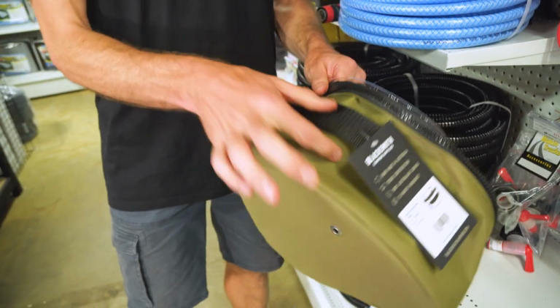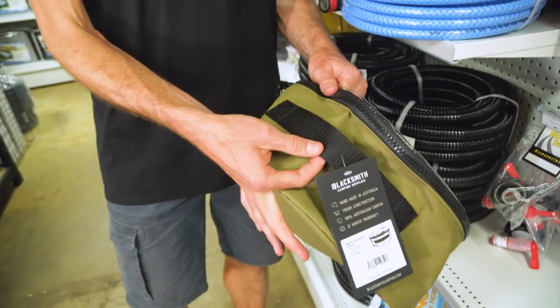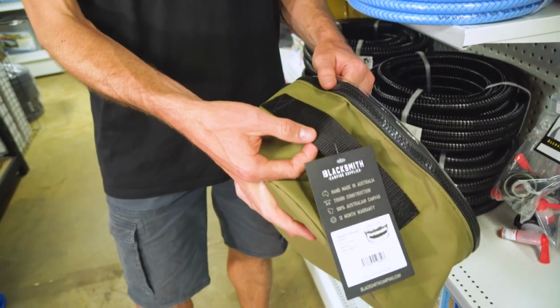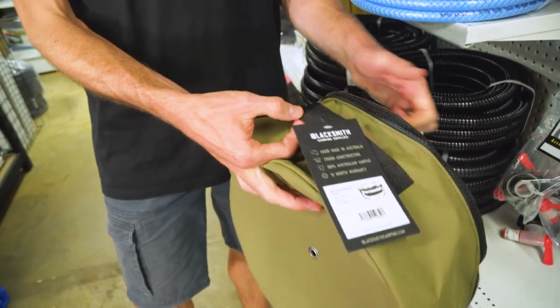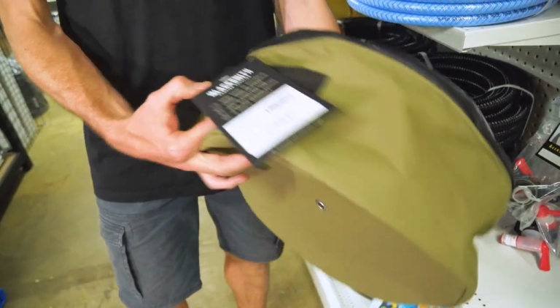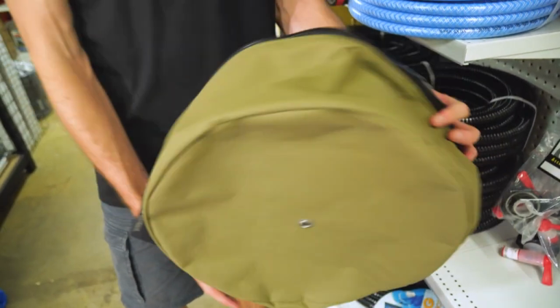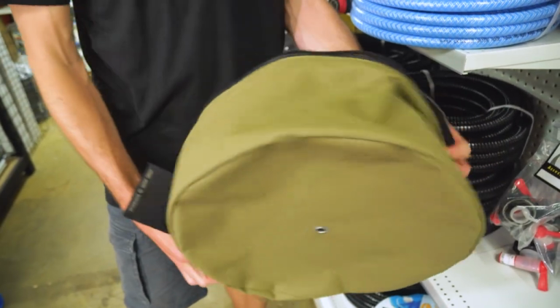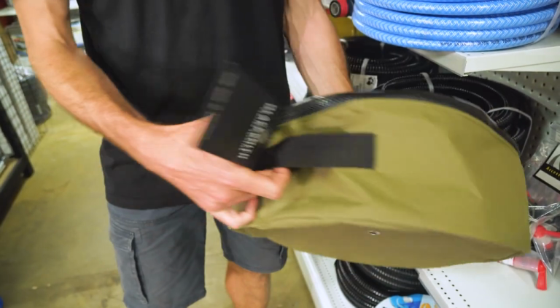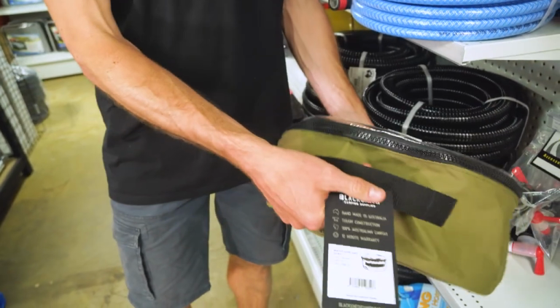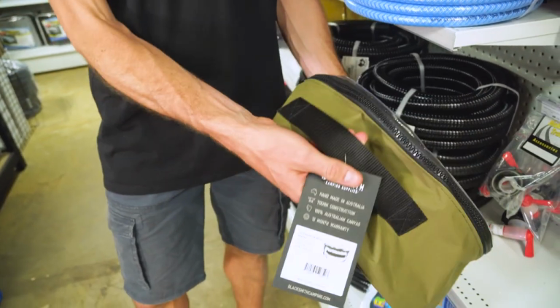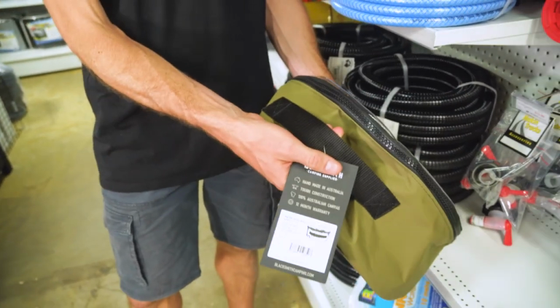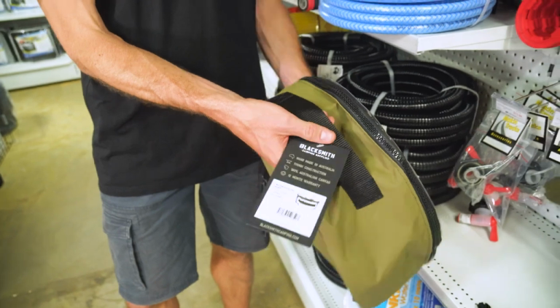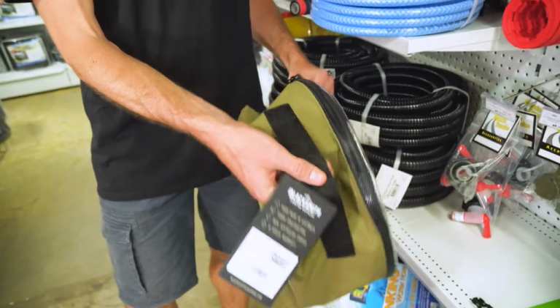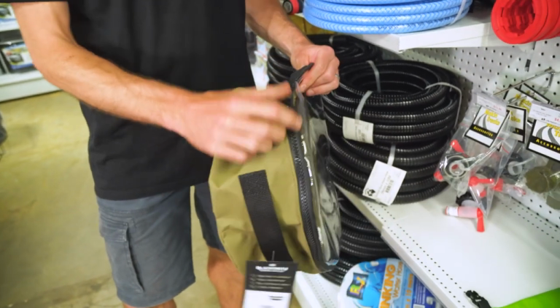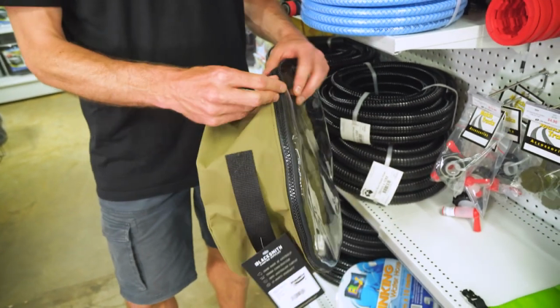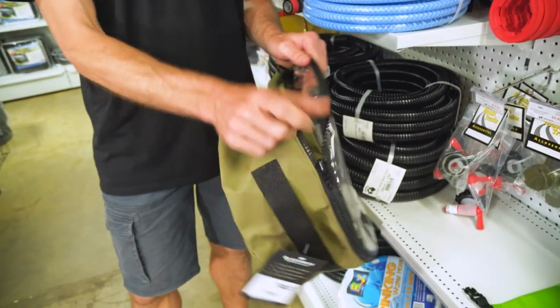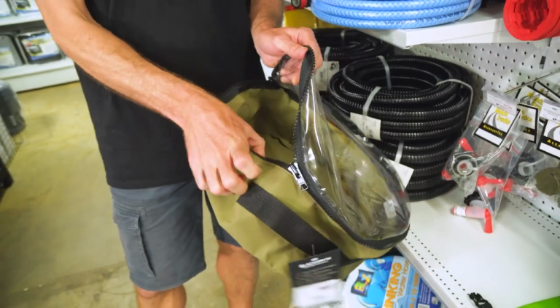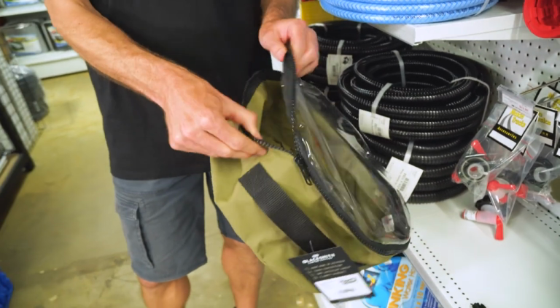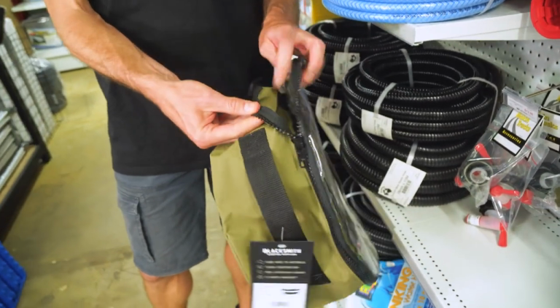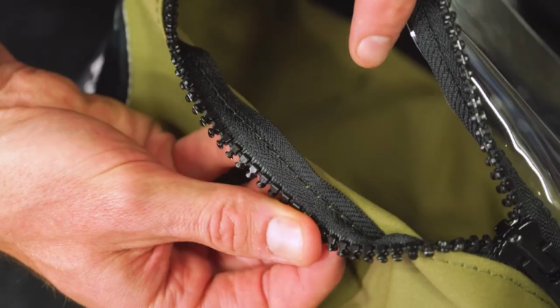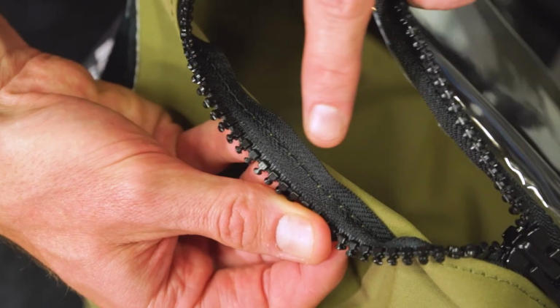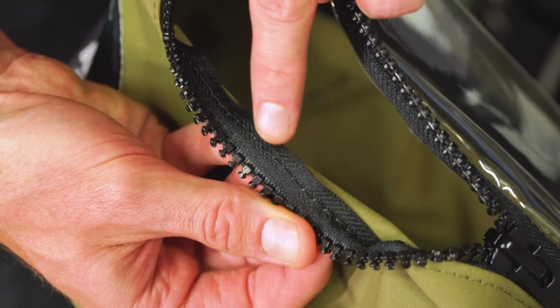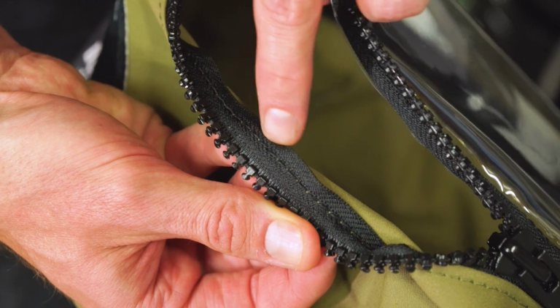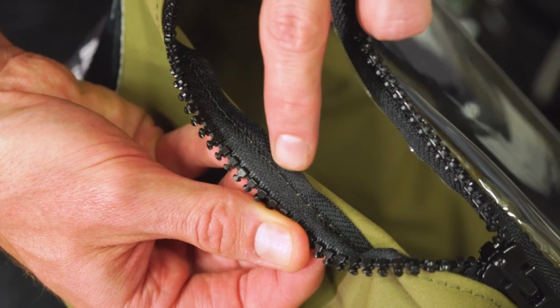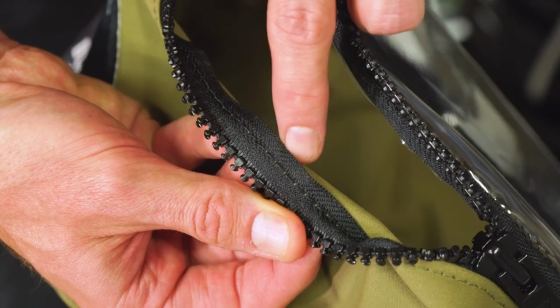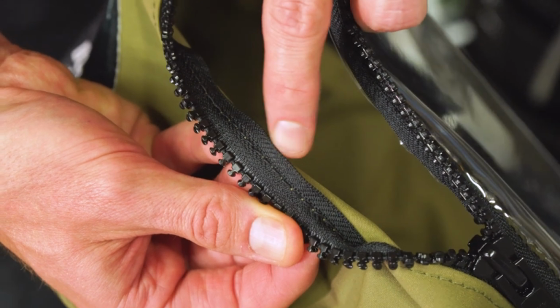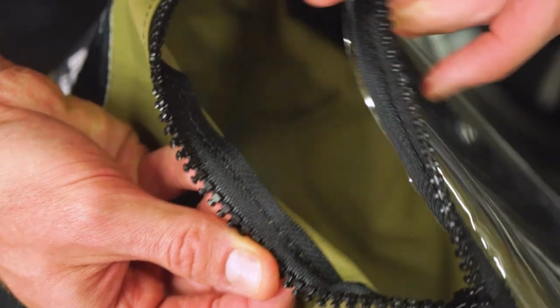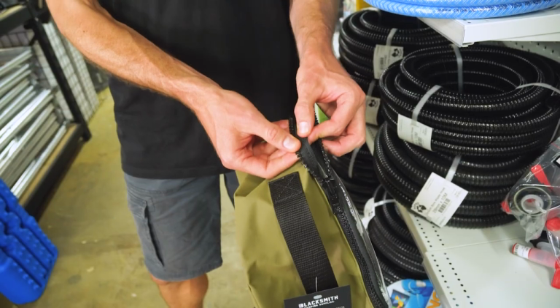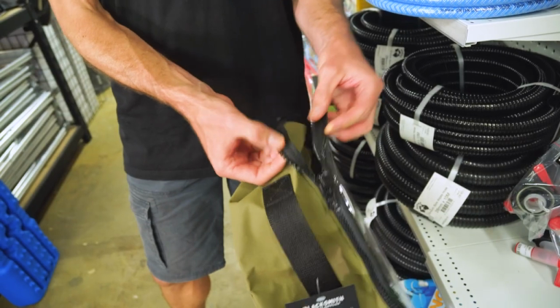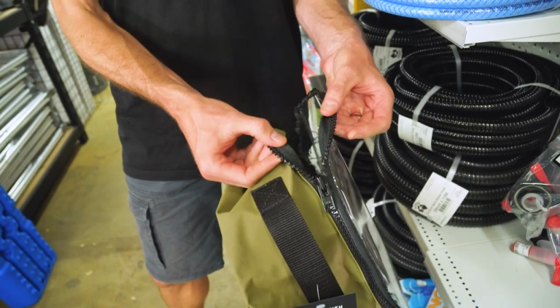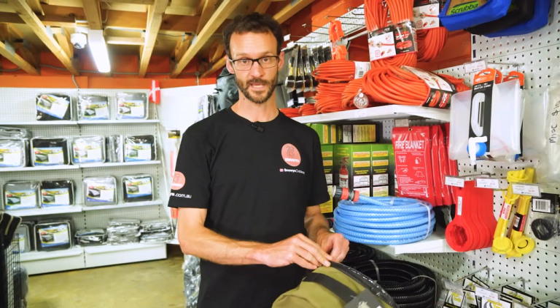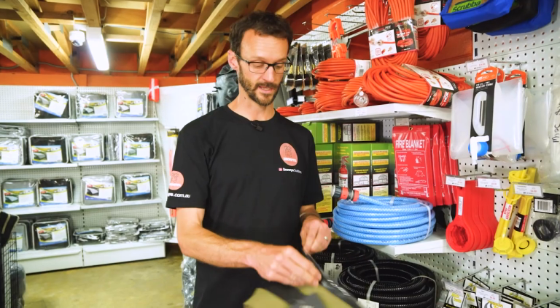There's 38 millimetre webbing on the side with just one handle, so you can pull it in and out of your caravan nice and easily. And it's all put together with a coarse-spun poly-cotton thread, so they've even gone down to making sure they use high-quality thread to keep it all together.